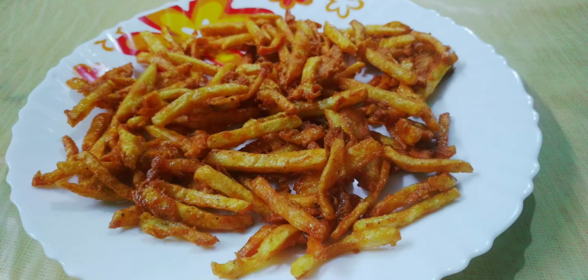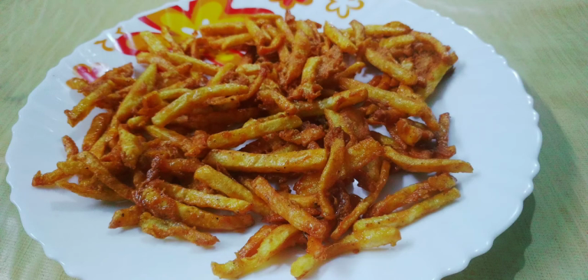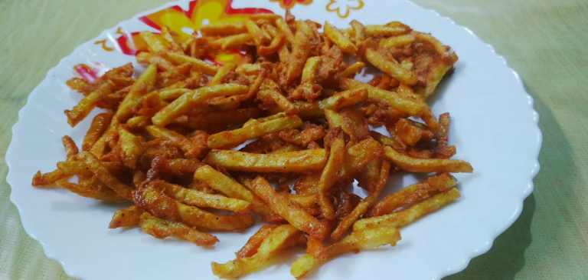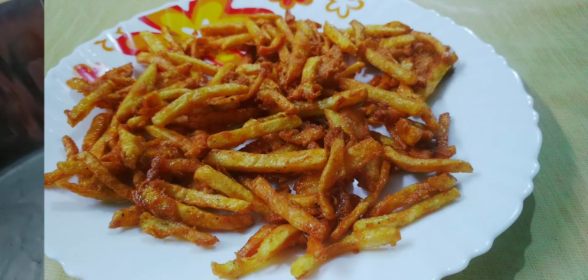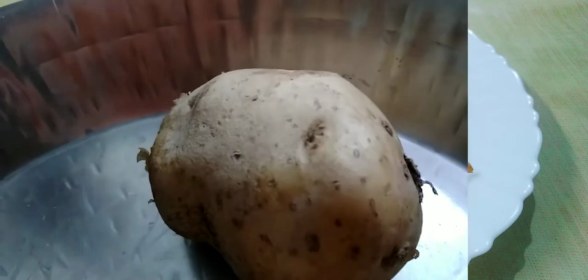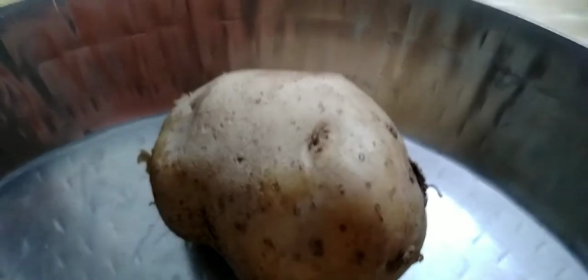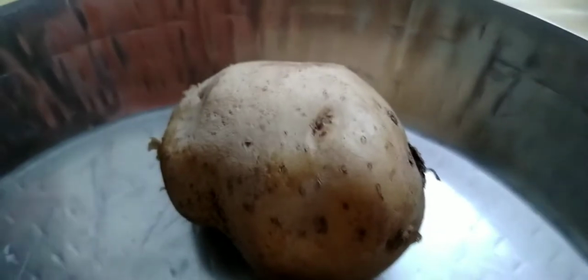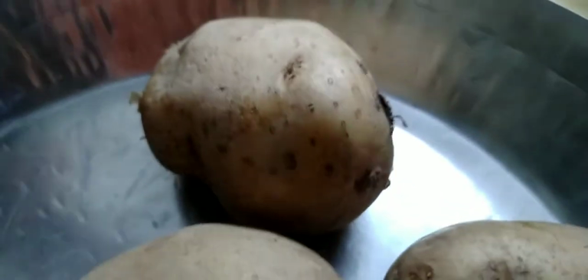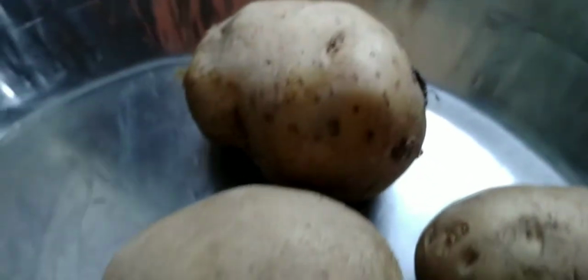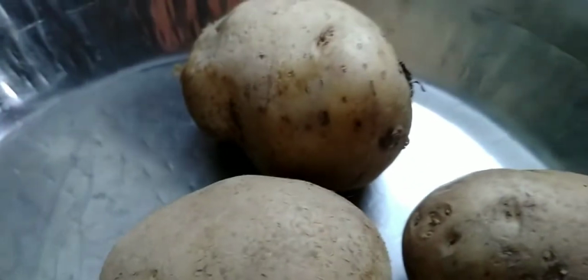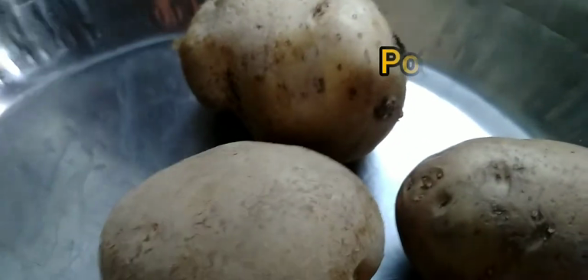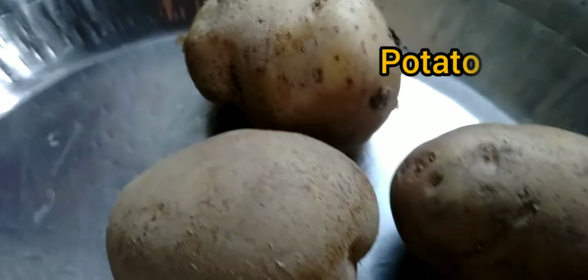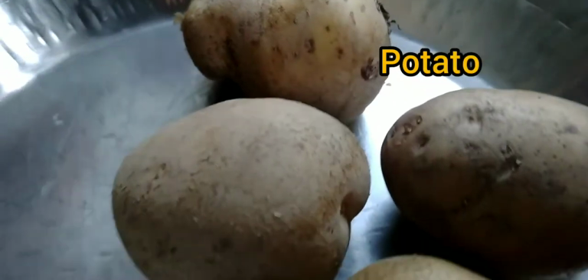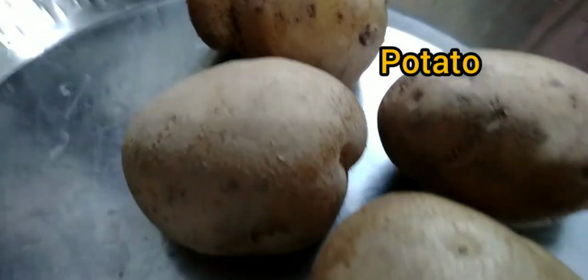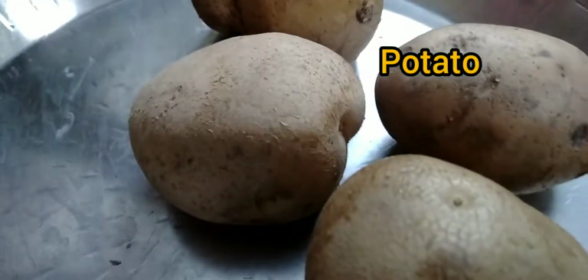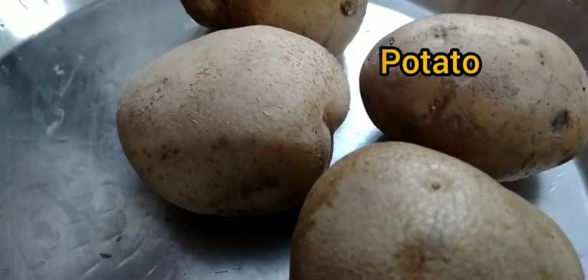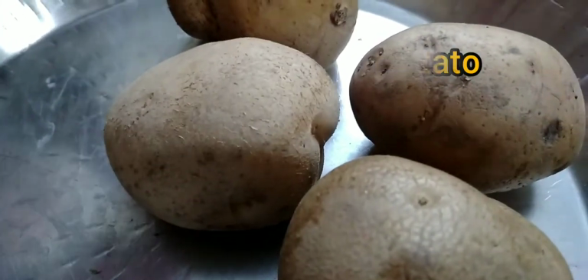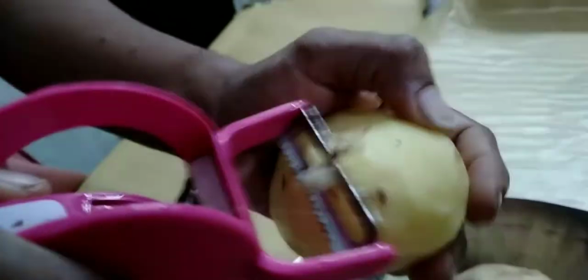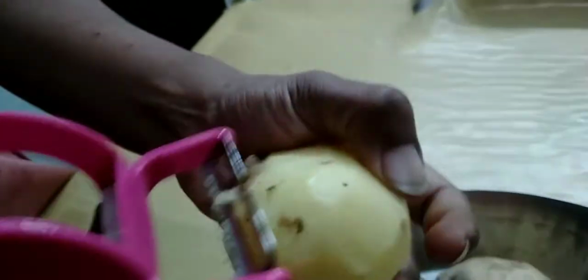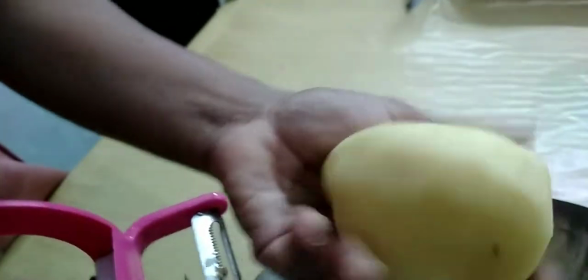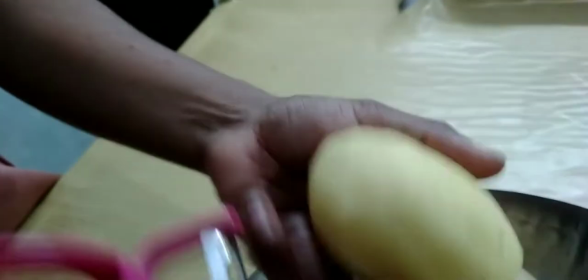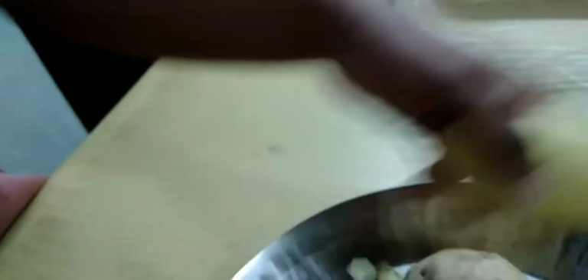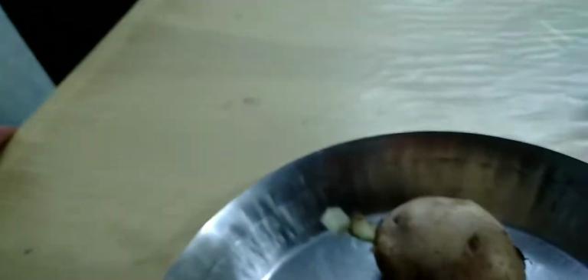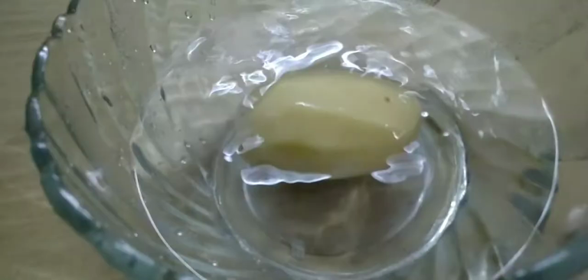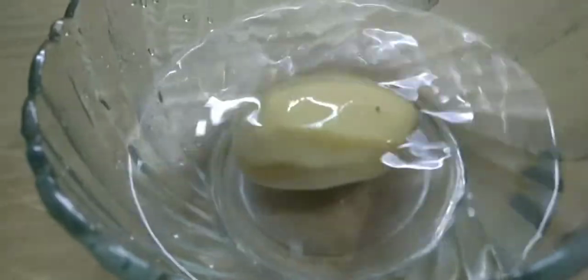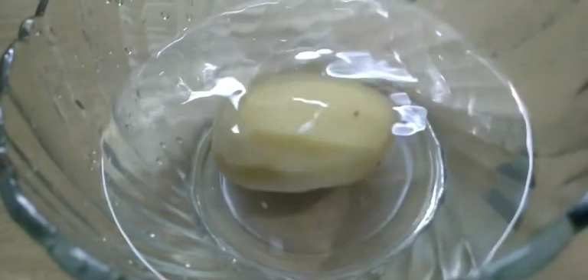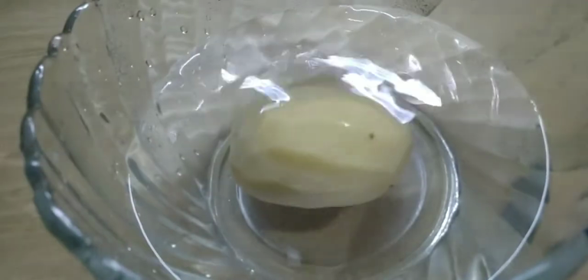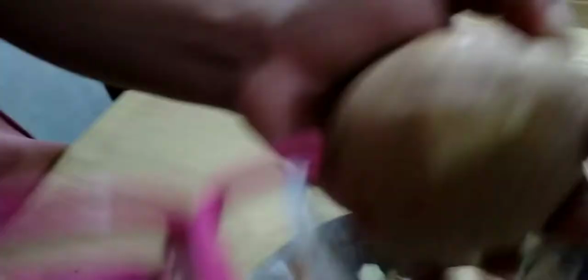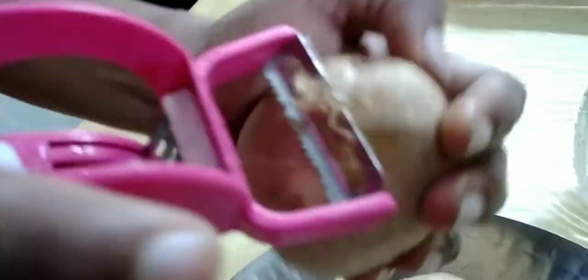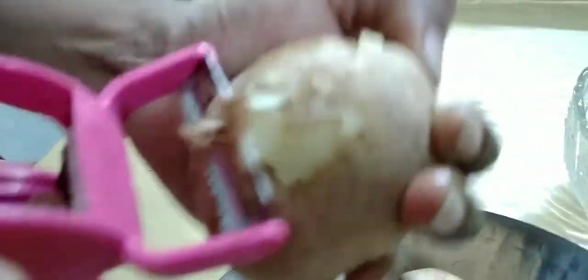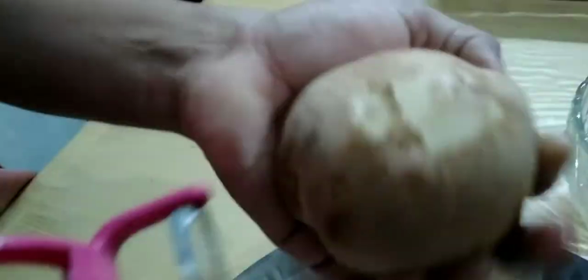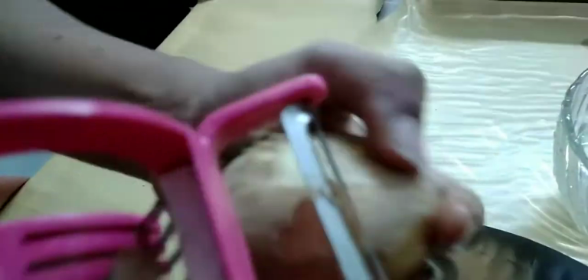We have 4 potatoes. We have to cook the potatoes.